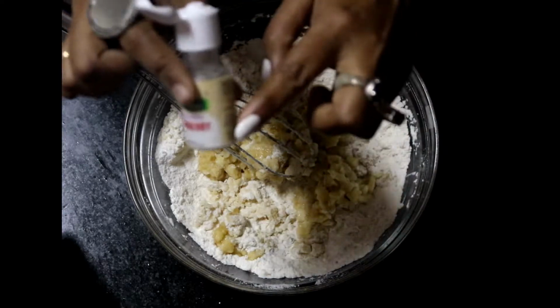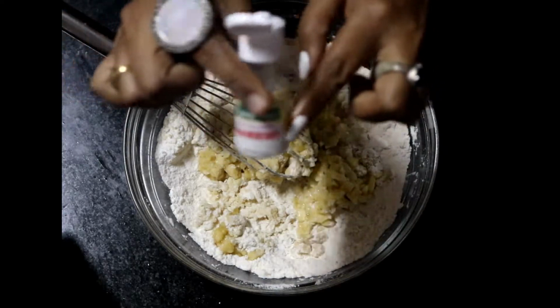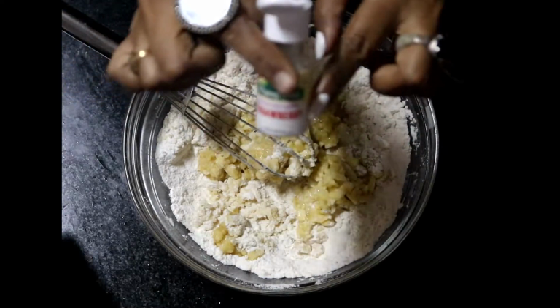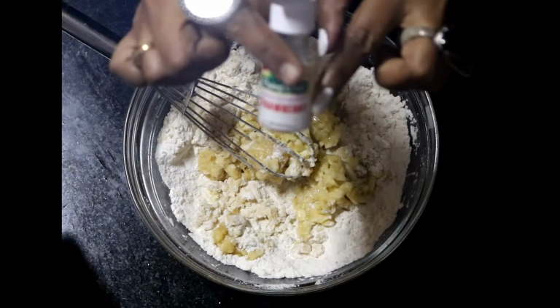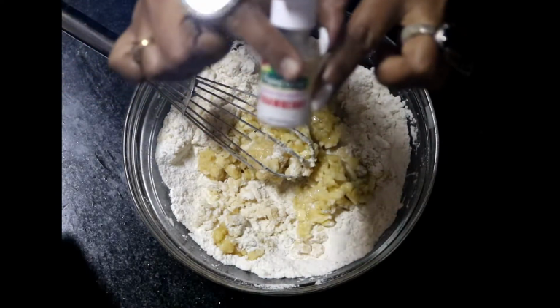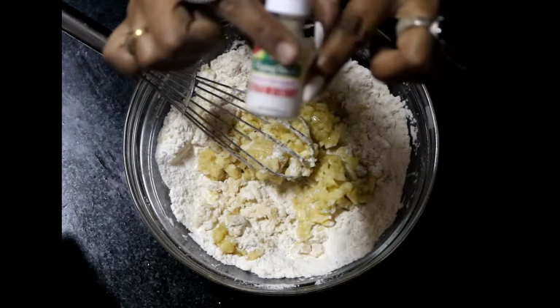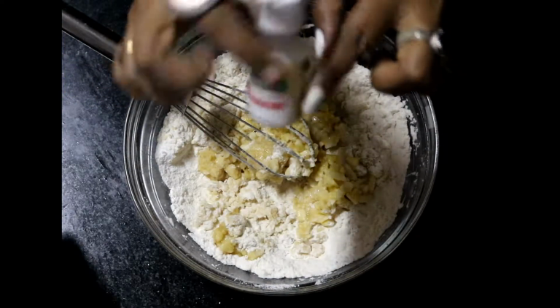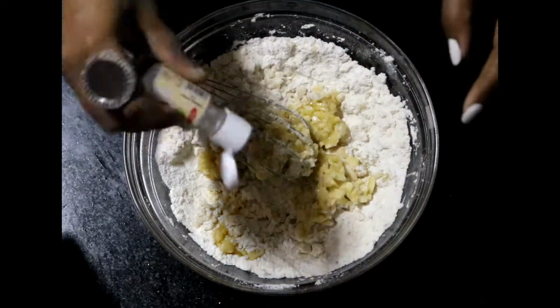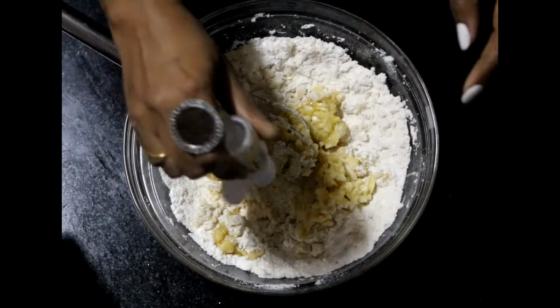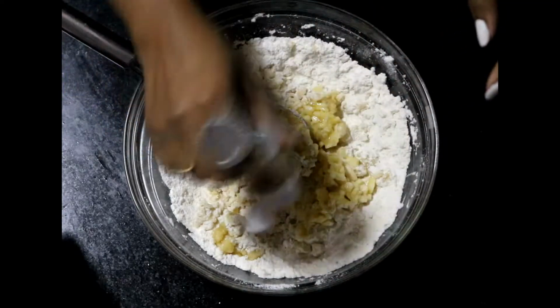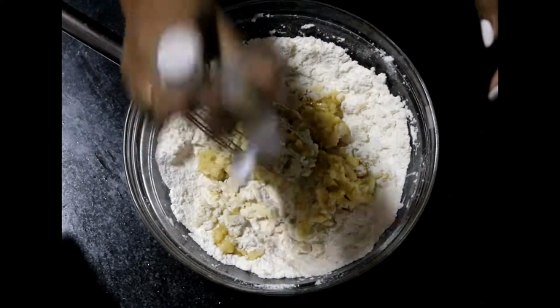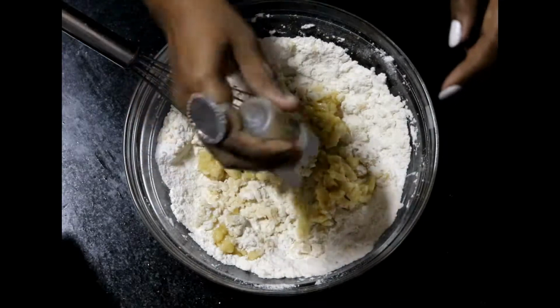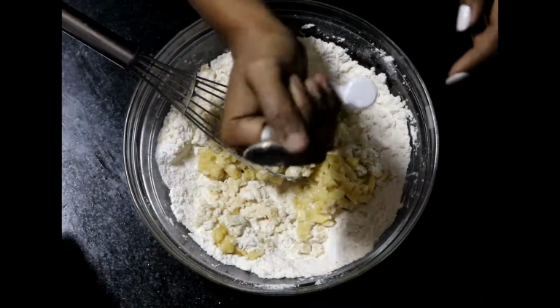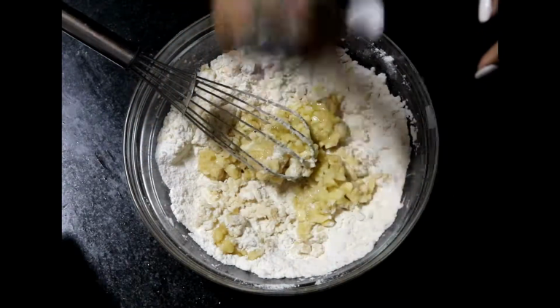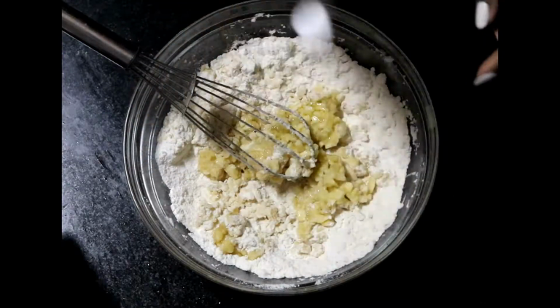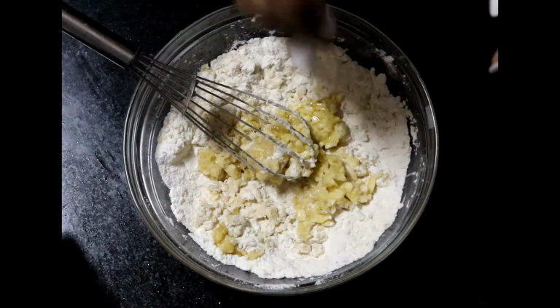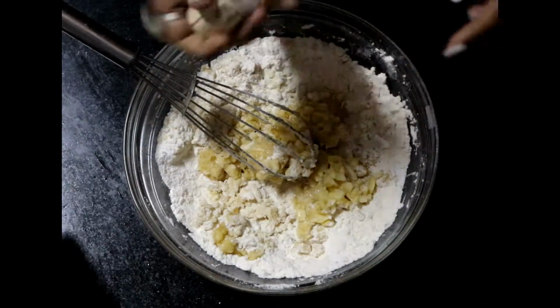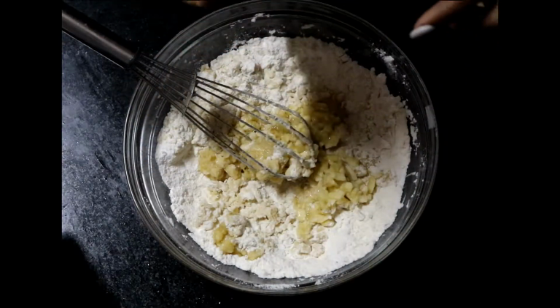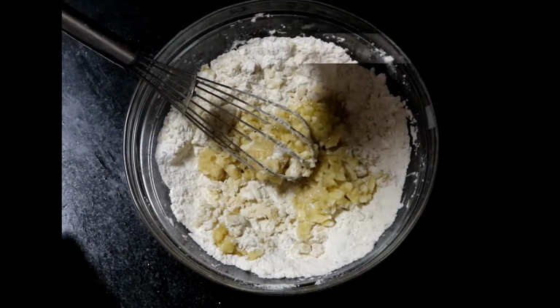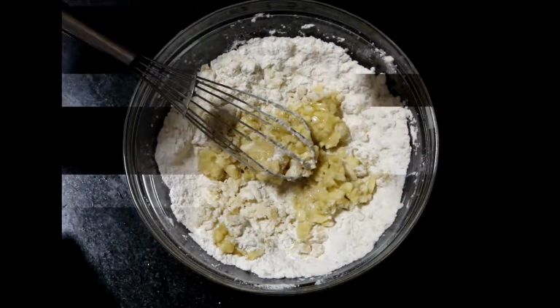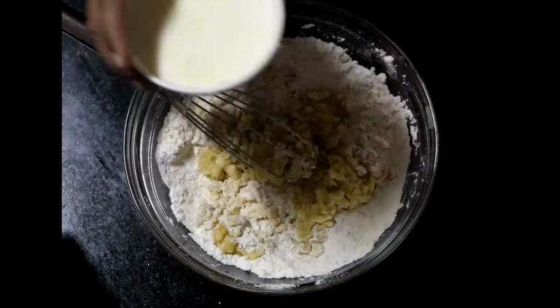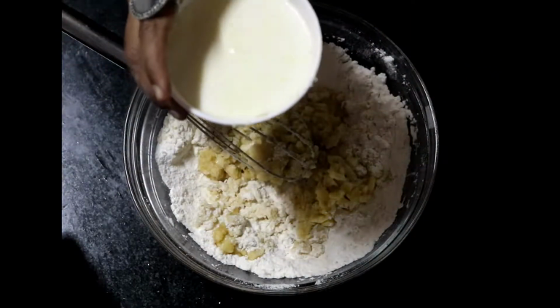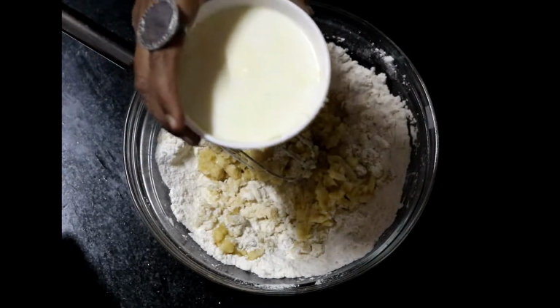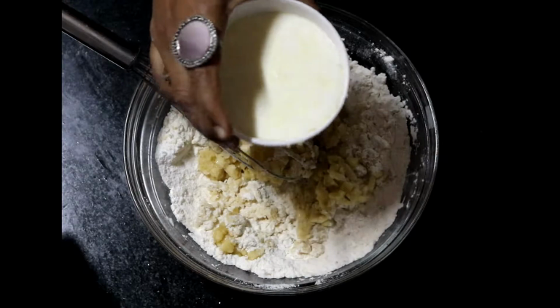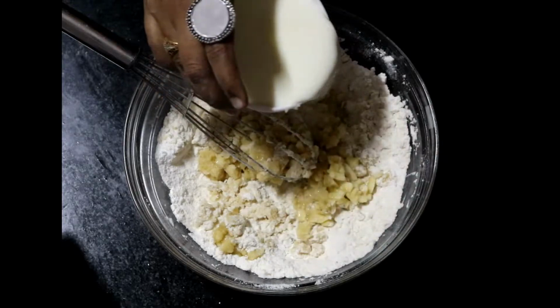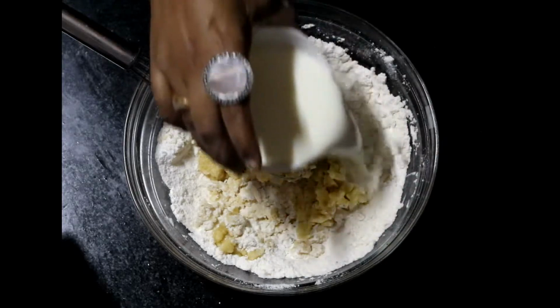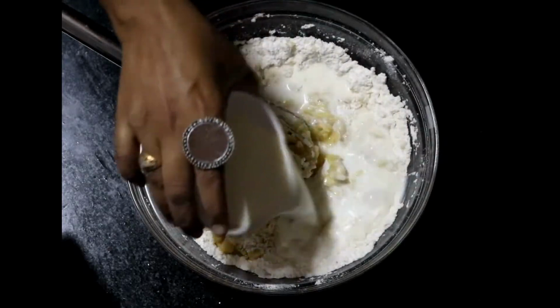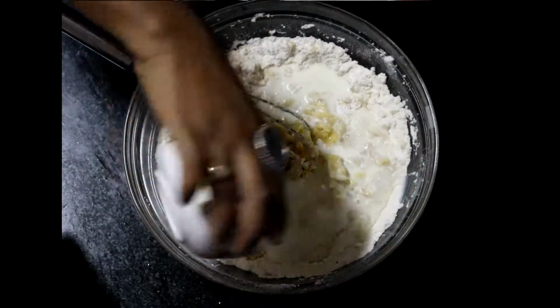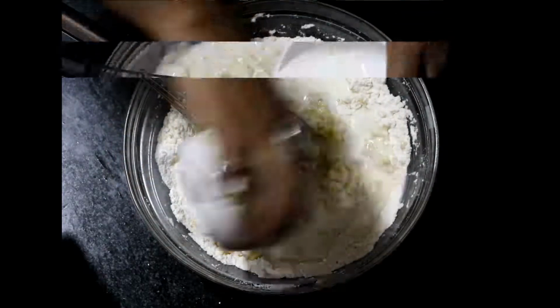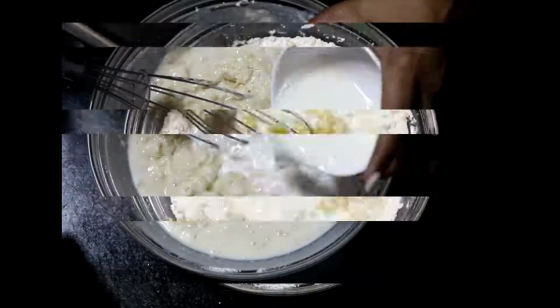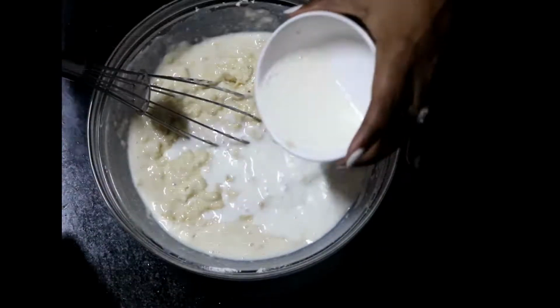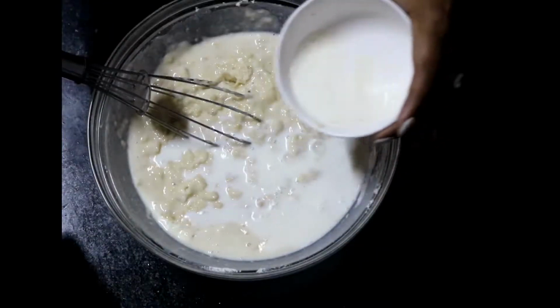I am adding milk. The batter consistency has to be a little runny, so you have to add milk accordingly. Keep whisking it — you have to ensure that there are no lumps.